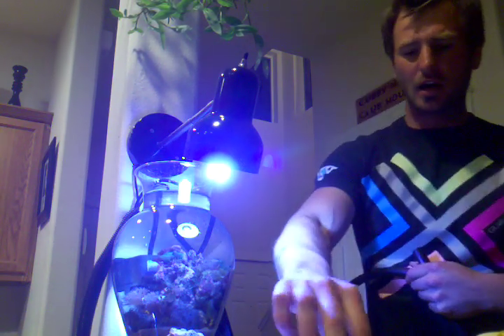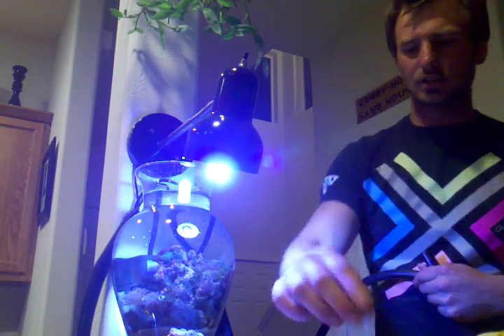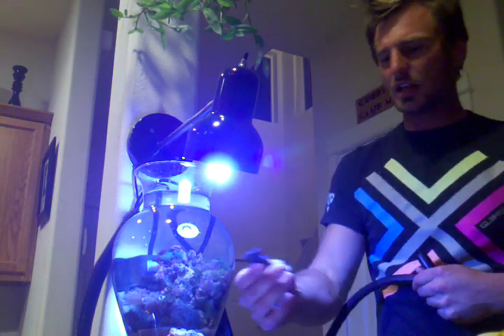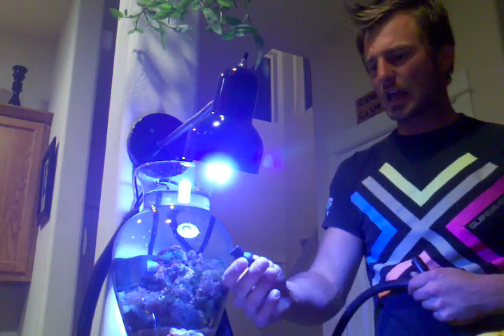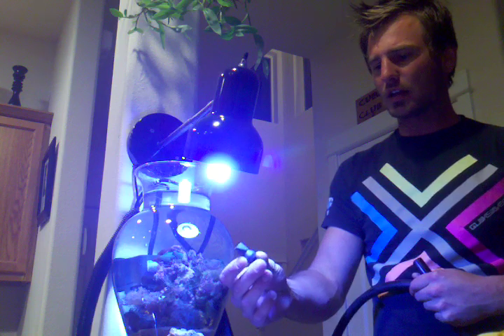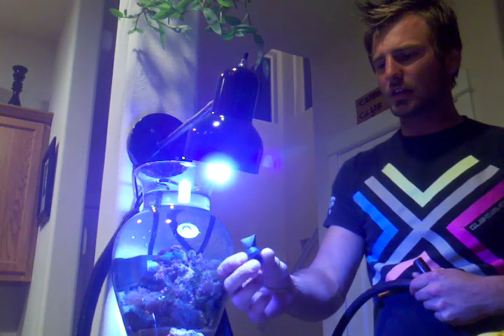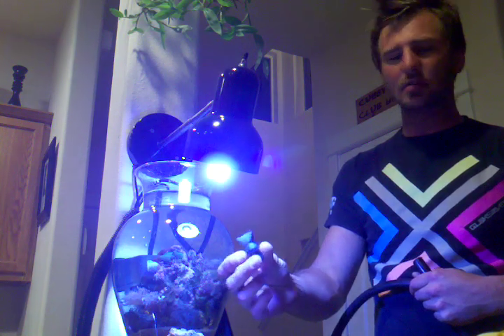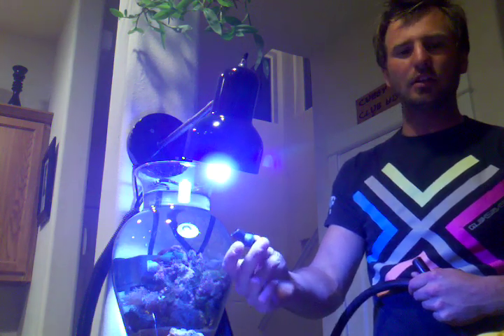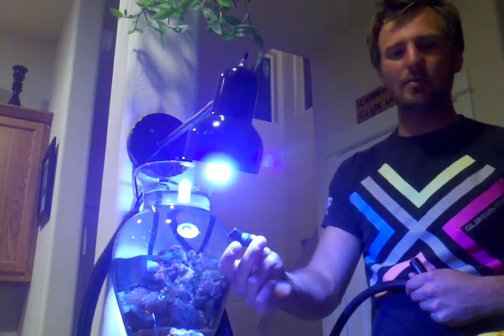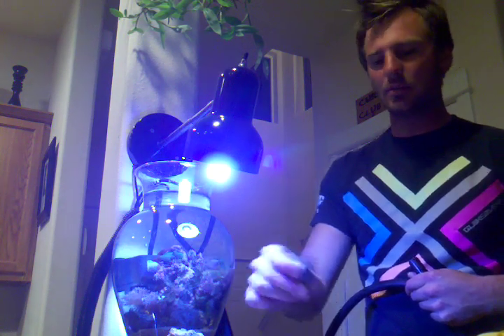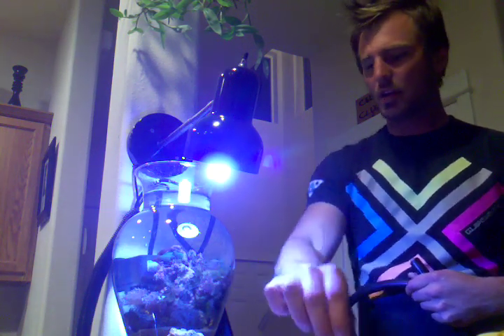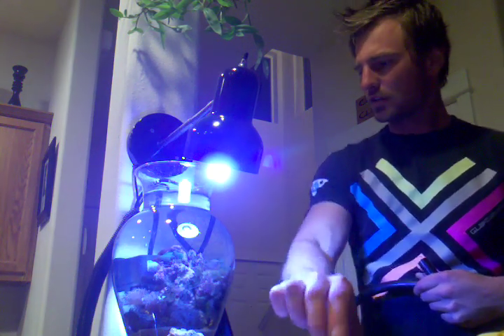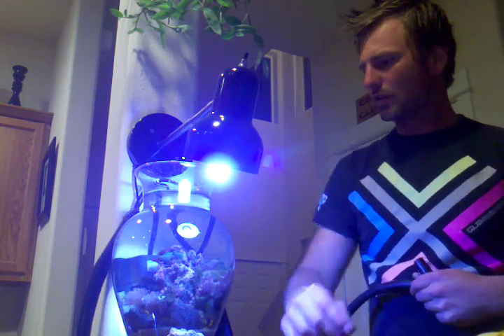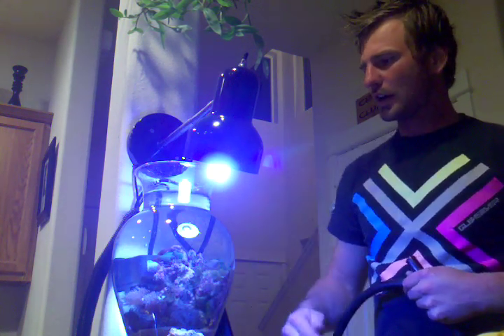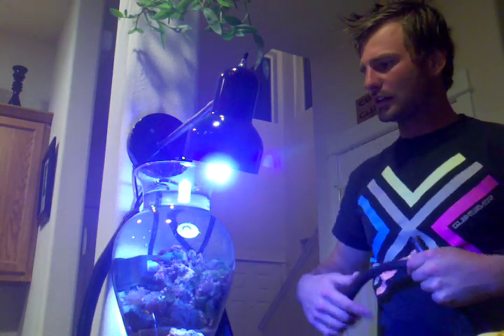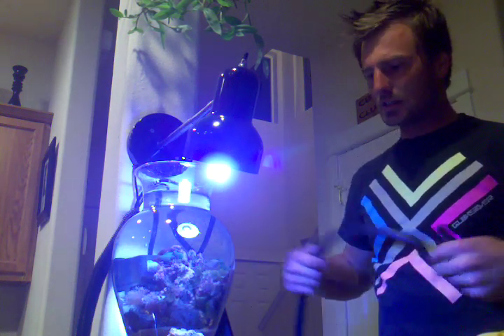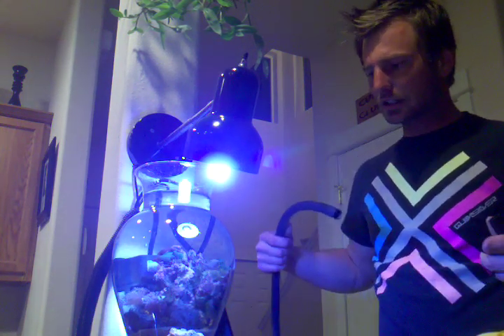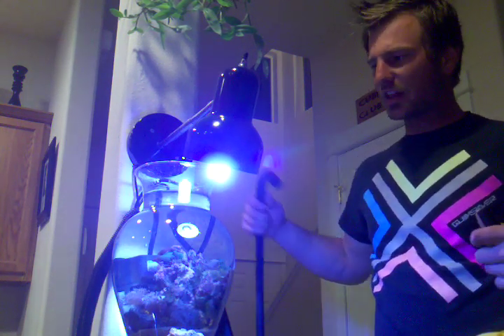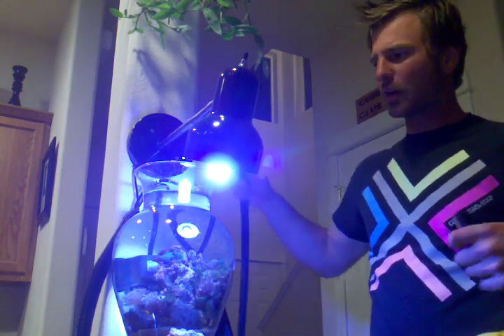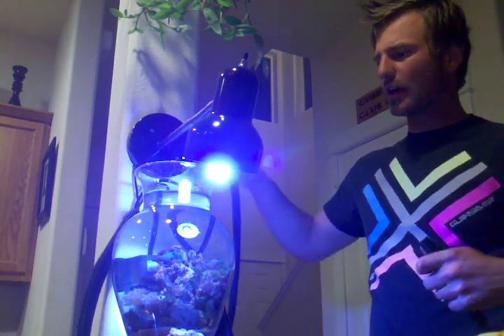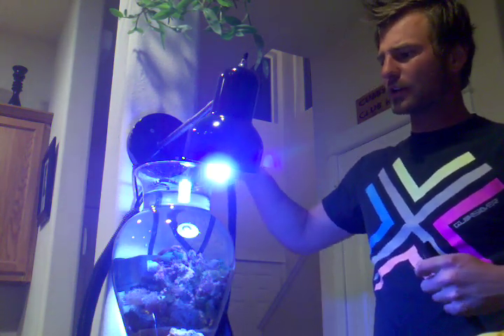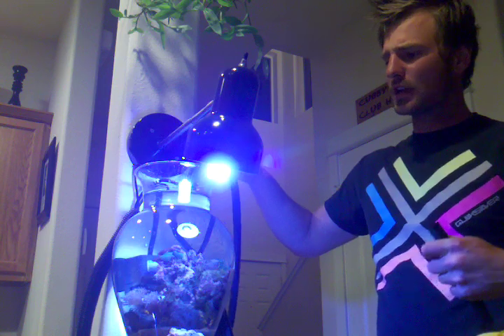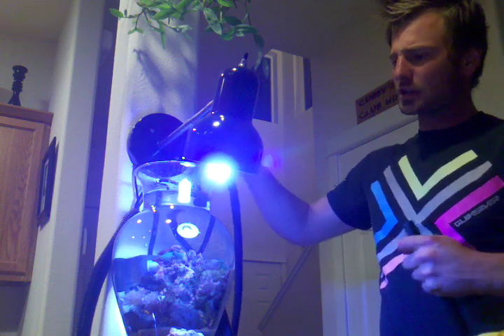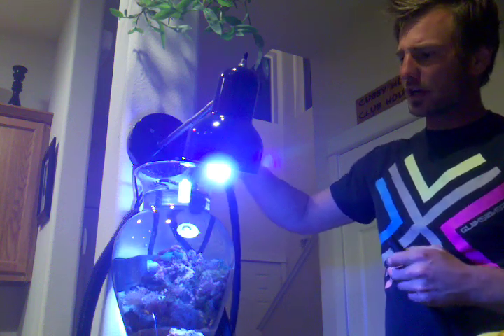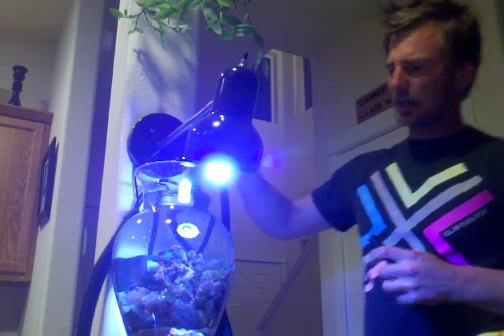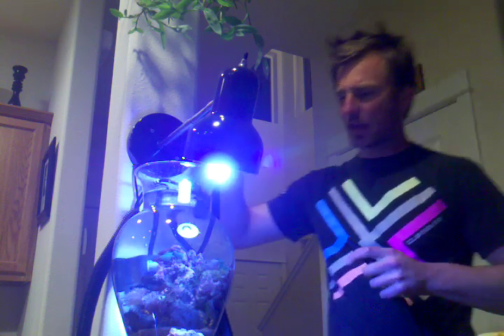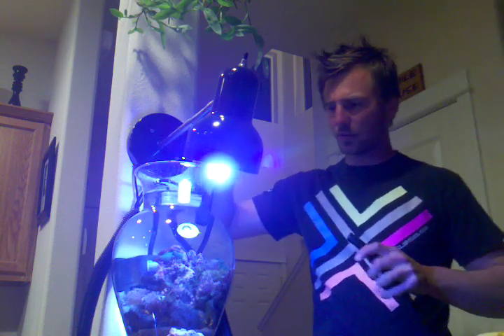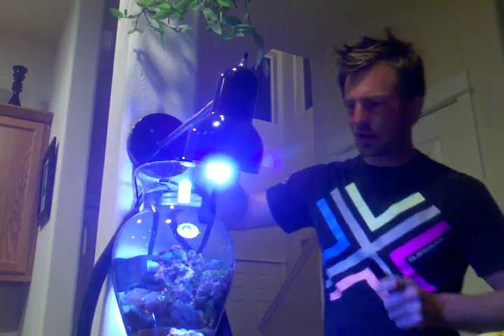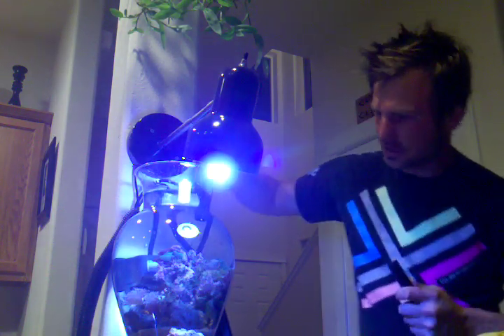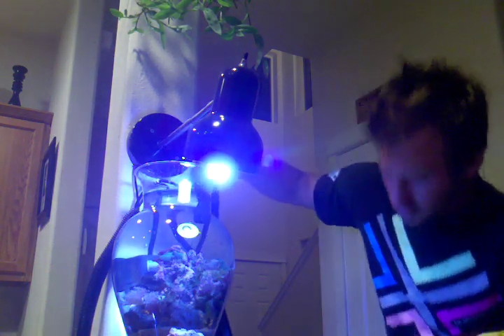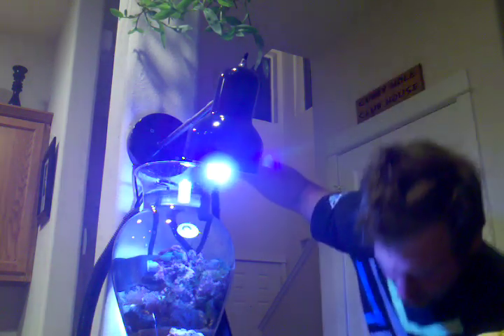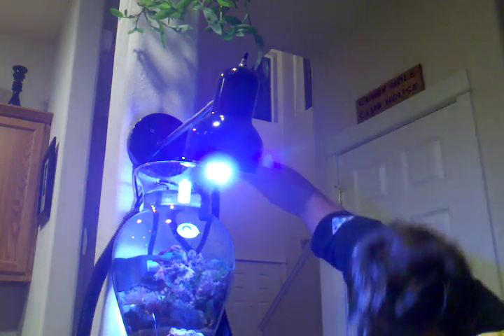I also need to add a duckbill to my pump, so I just need to take a little bit of that water out first so I can get my hand all the way down in there. Let's do that right now.